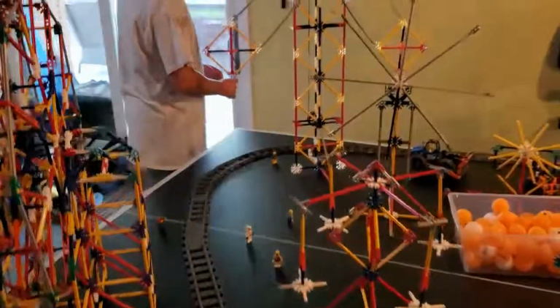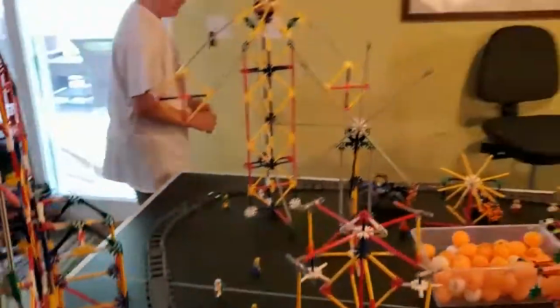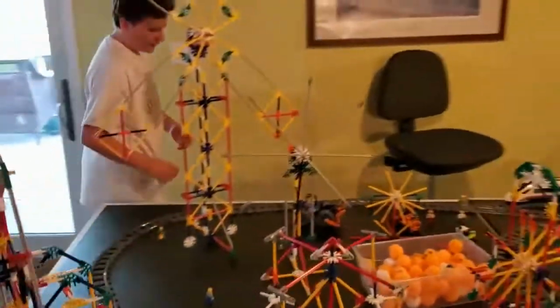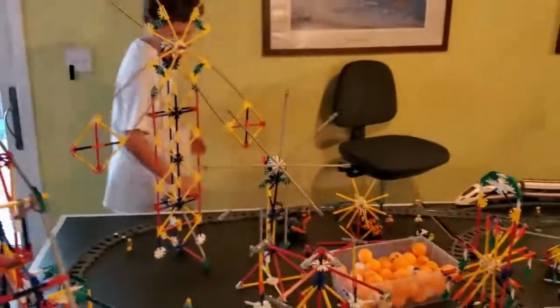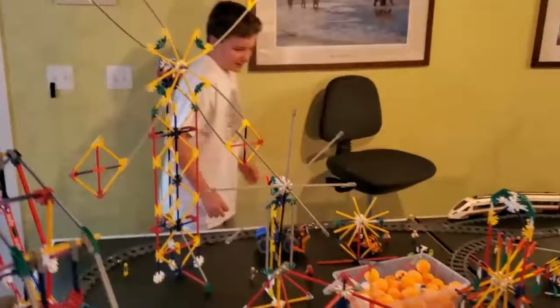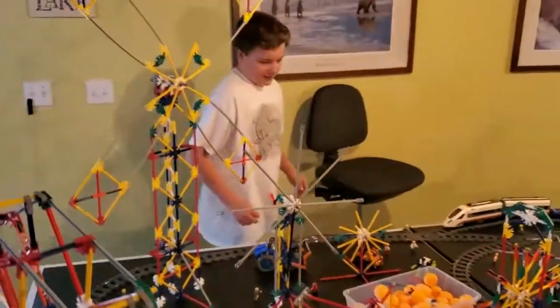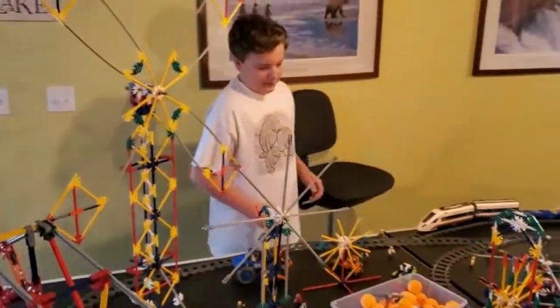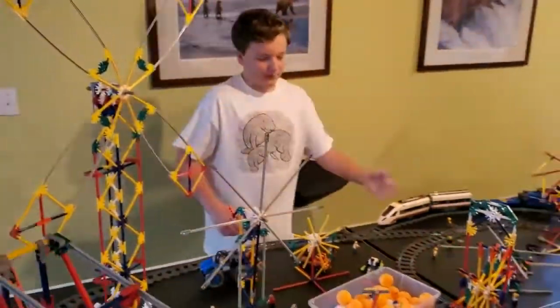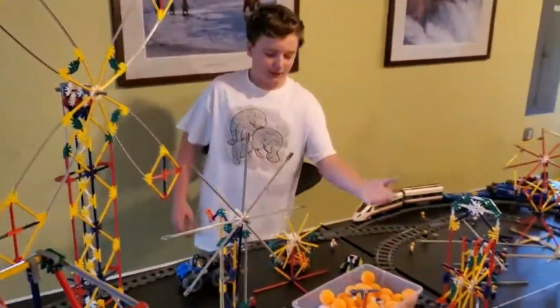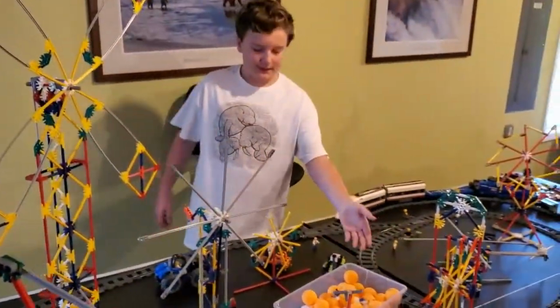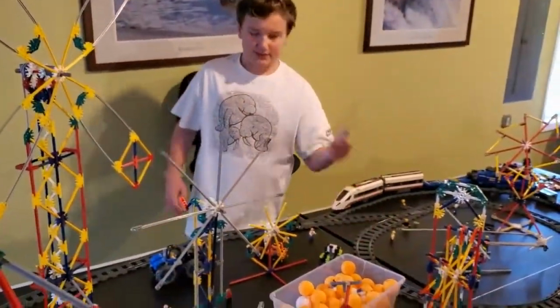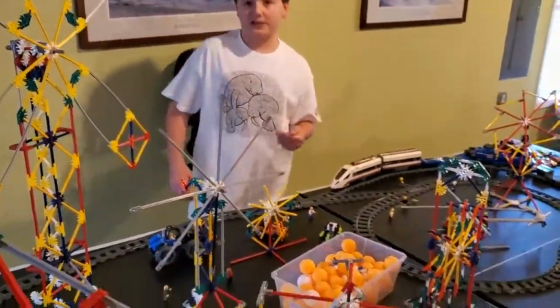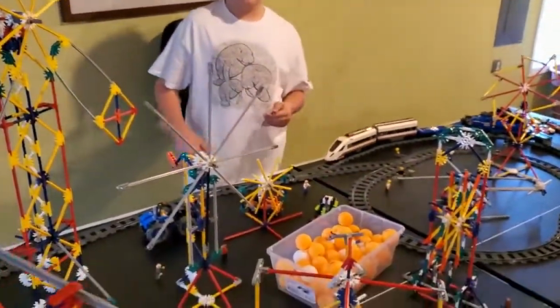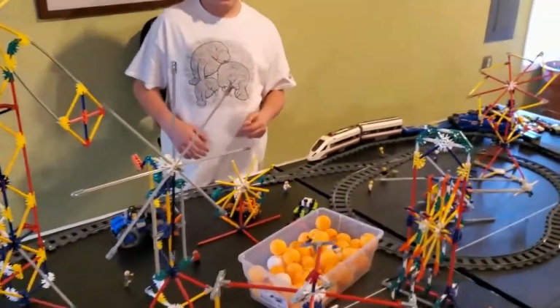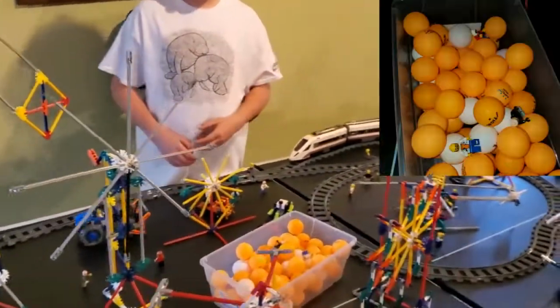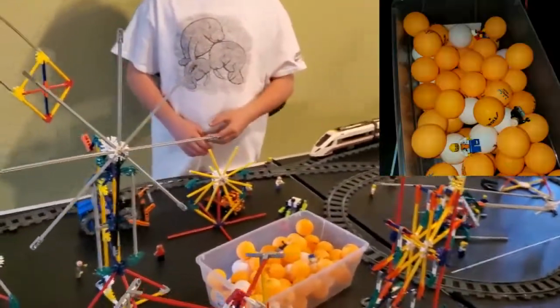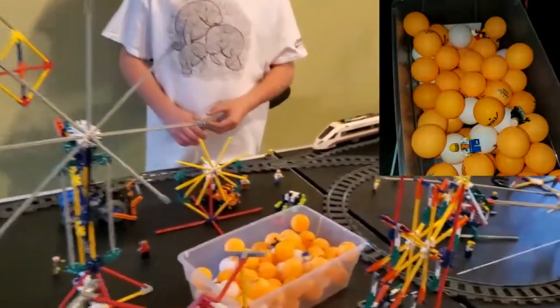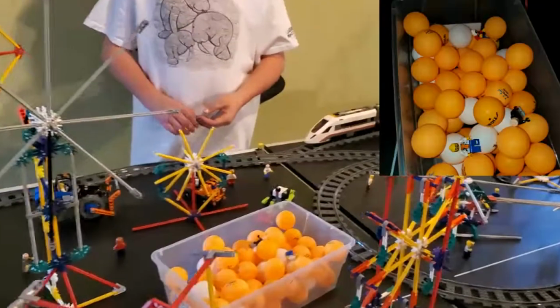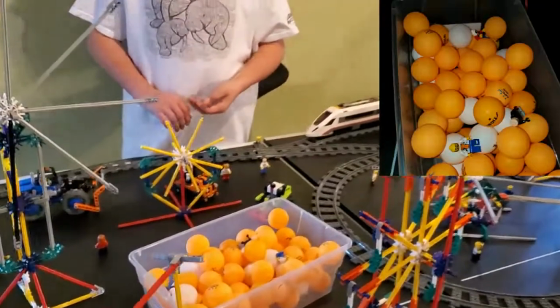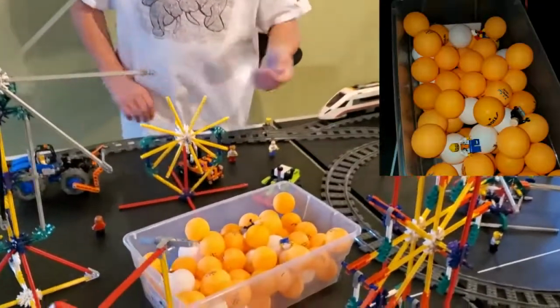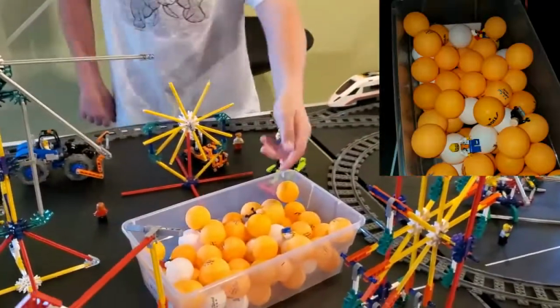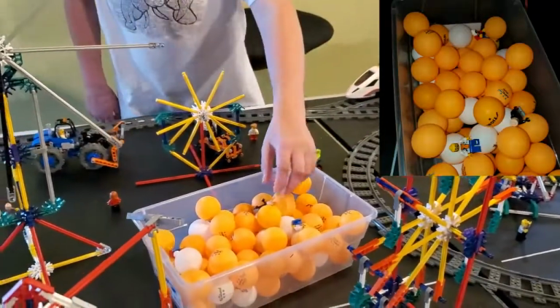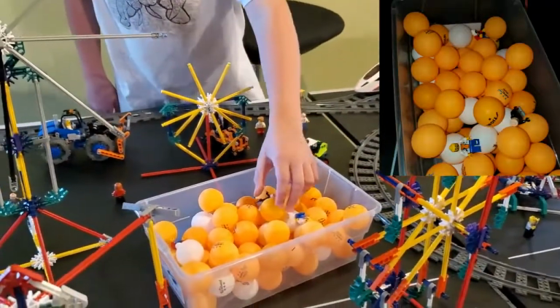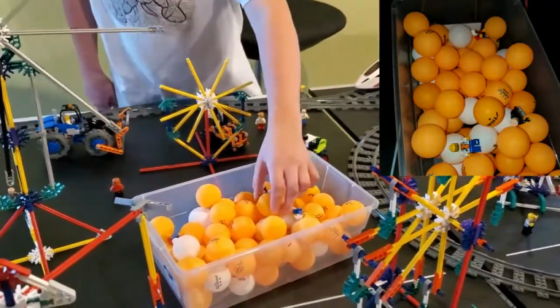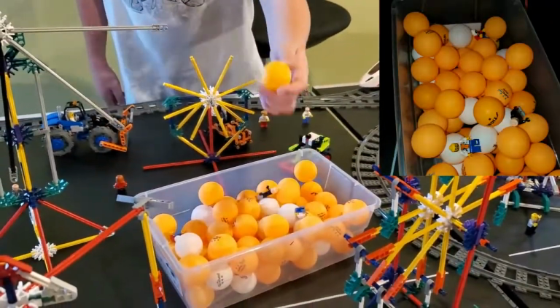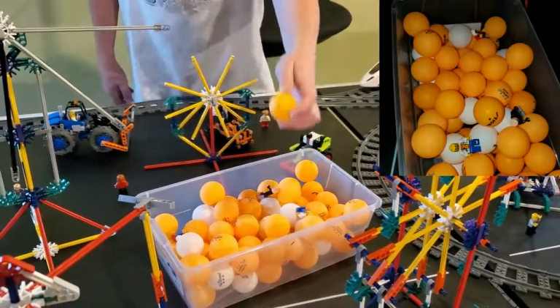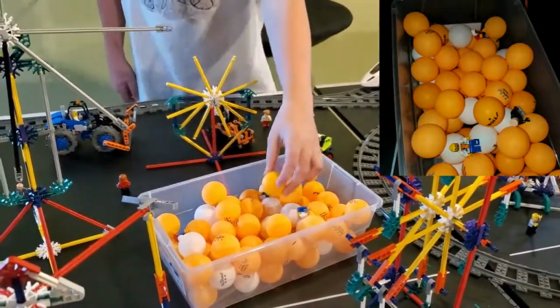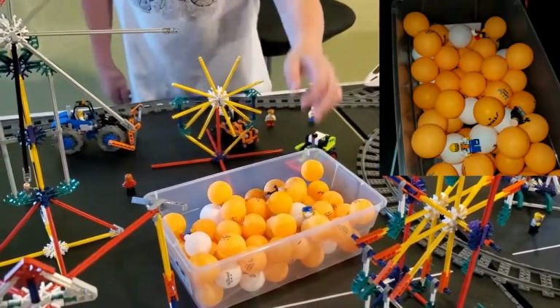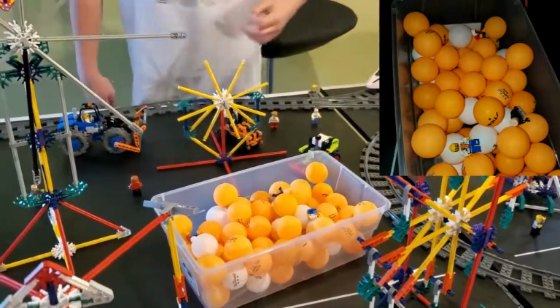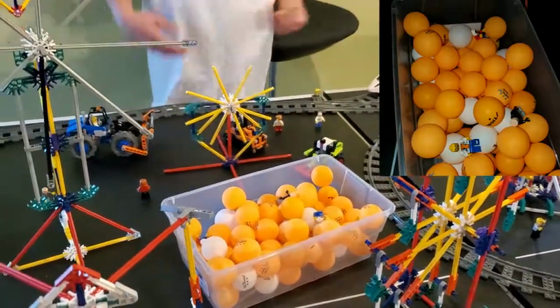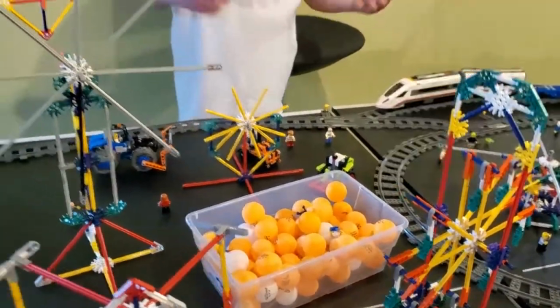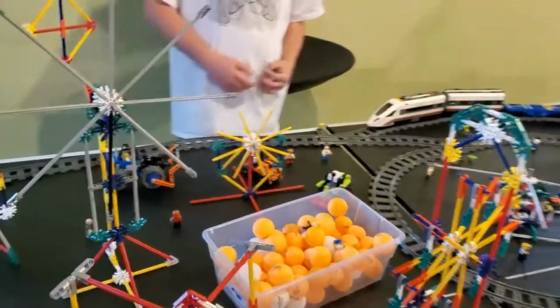Over here I have a ball pit, which is actually just a bunch of my old ping pong balls with a couple of people in it. I thought it was cool to have one.